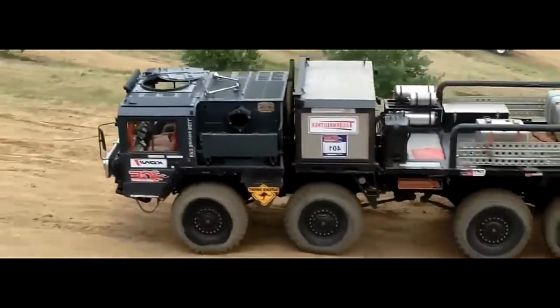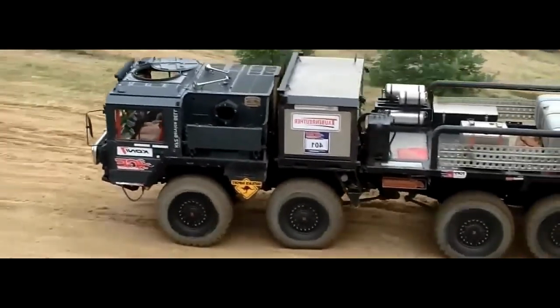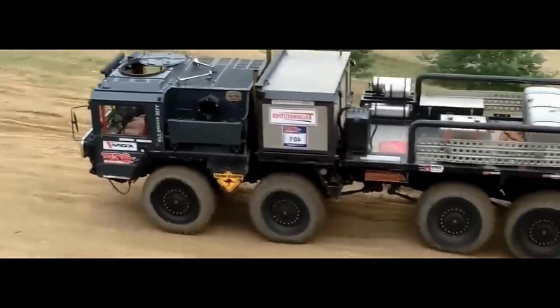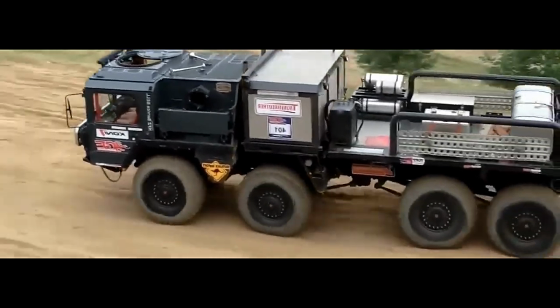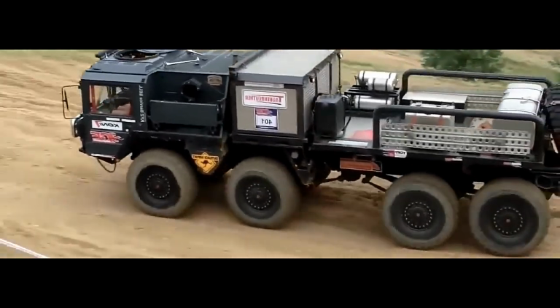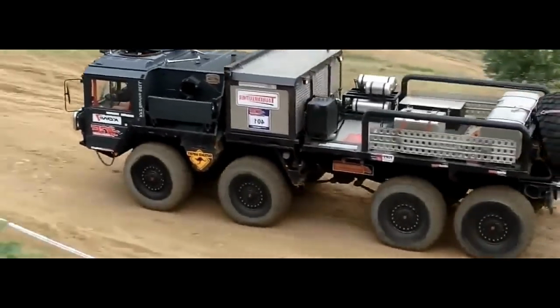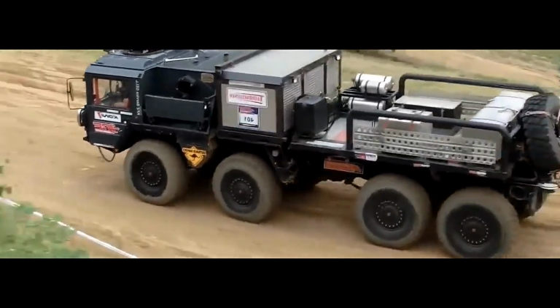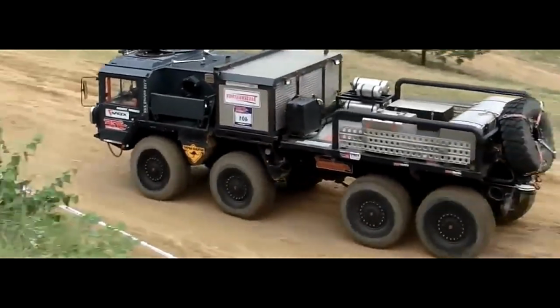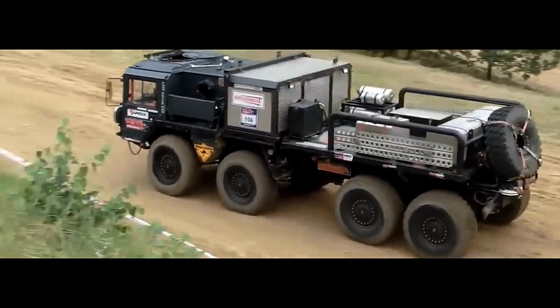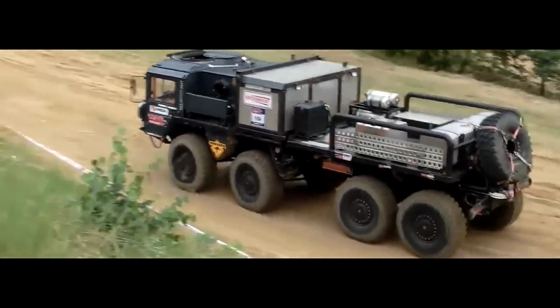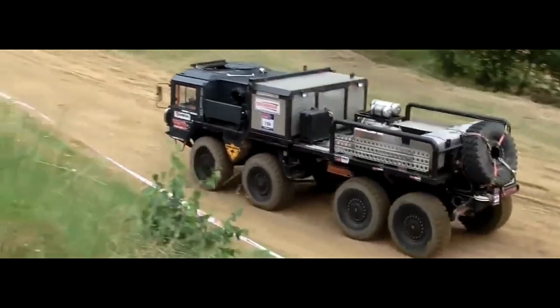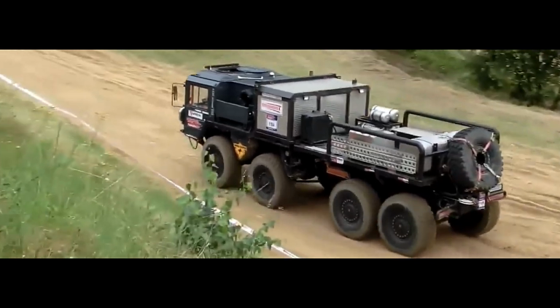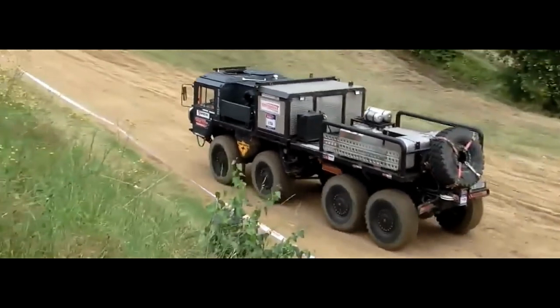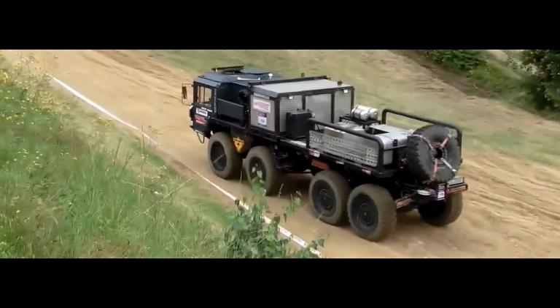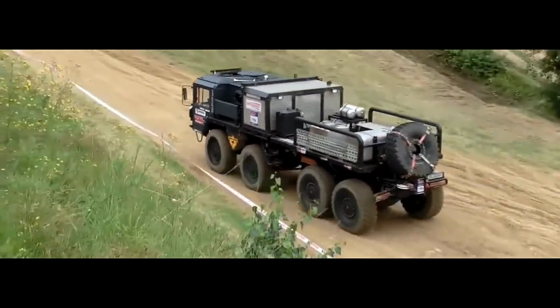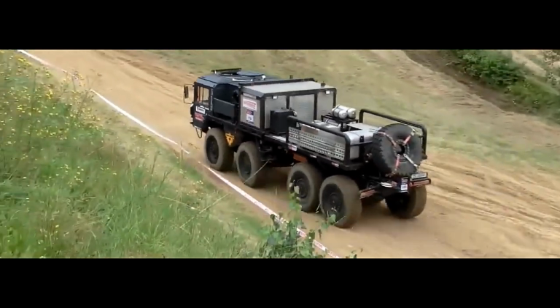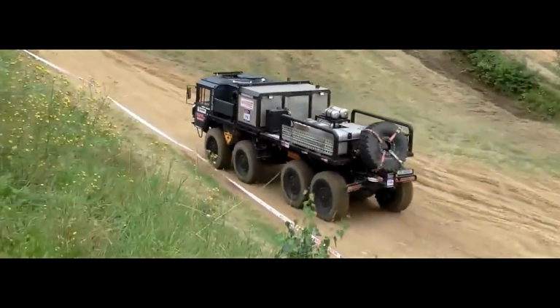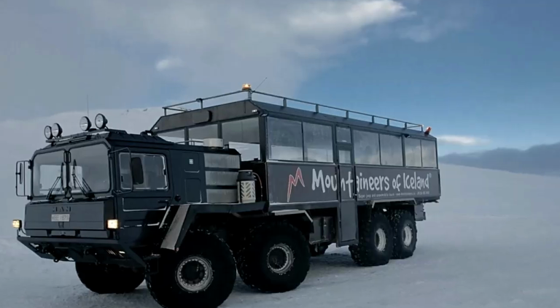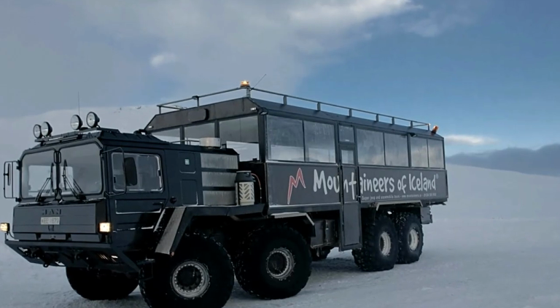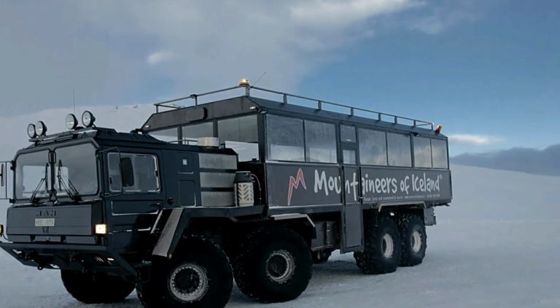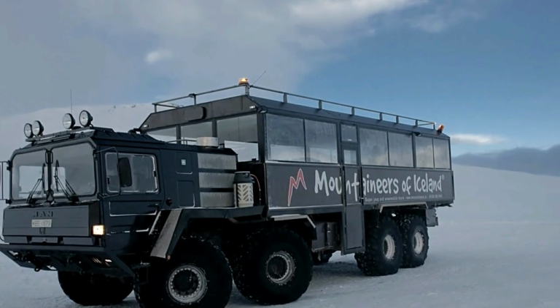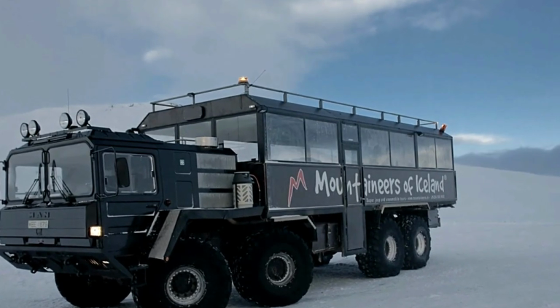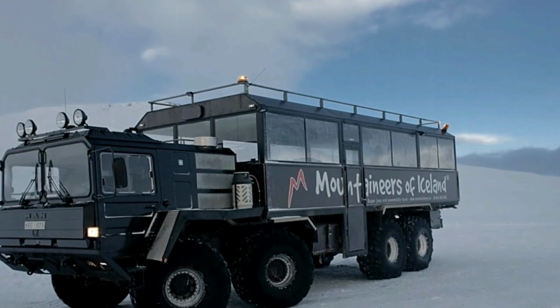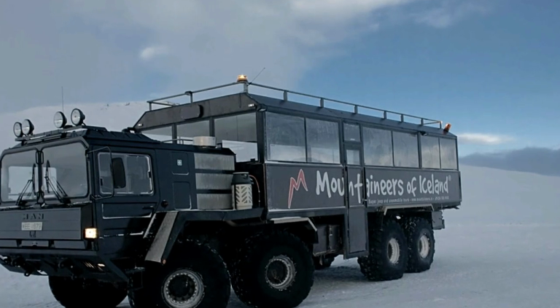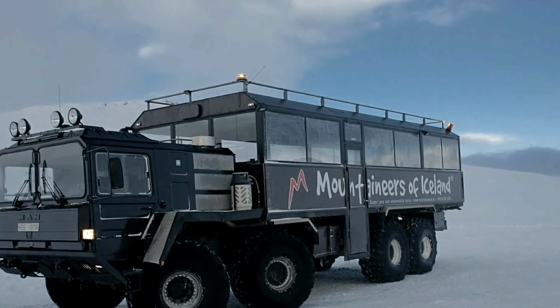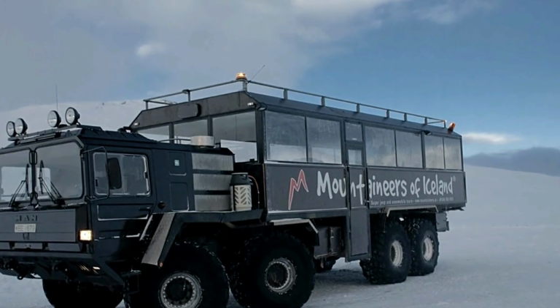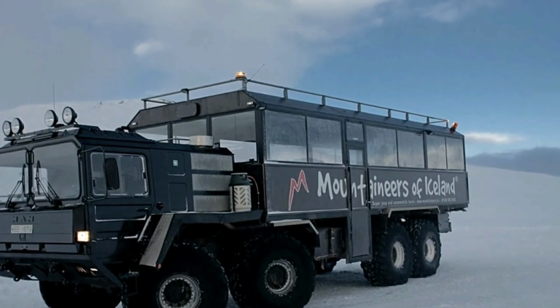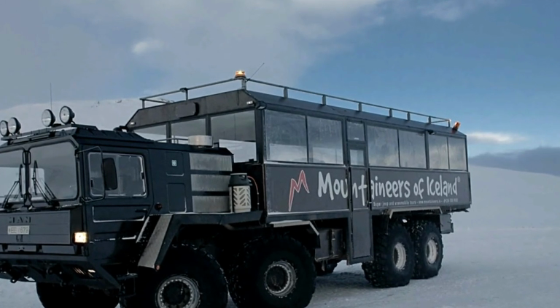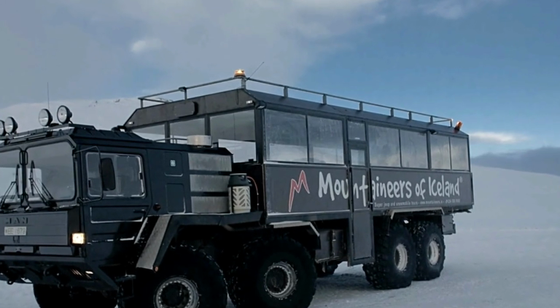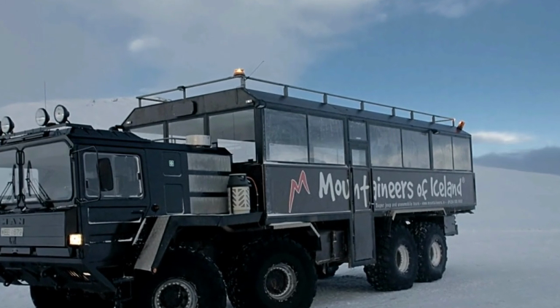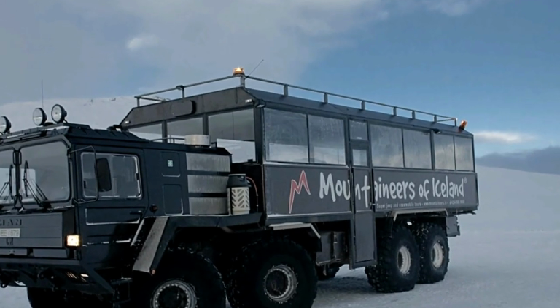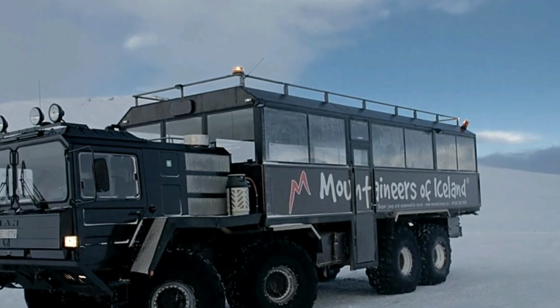Mobility. Despite its size and weight, the ManCat A1 8x8 offers impressive mobility and agility. Its responsive steering, powerful engine, and advanced drivetrain enable it to navigate tight spaces, cross rivers, and traverse rugged terrain without compromising performance or stability.